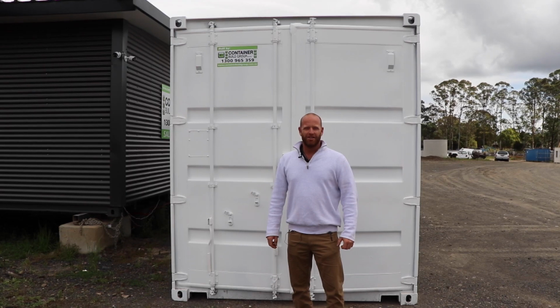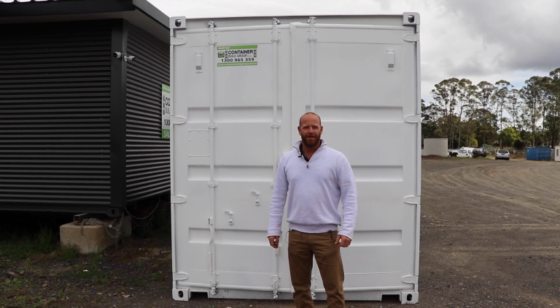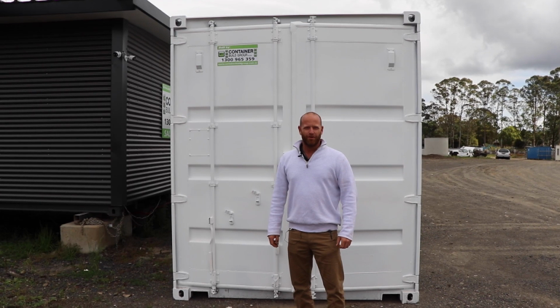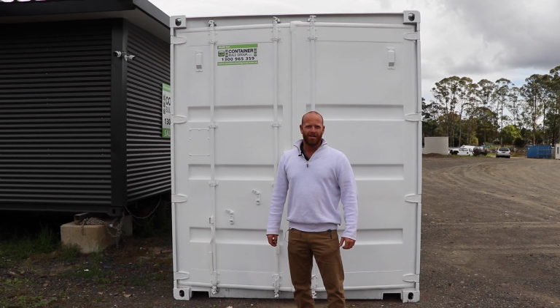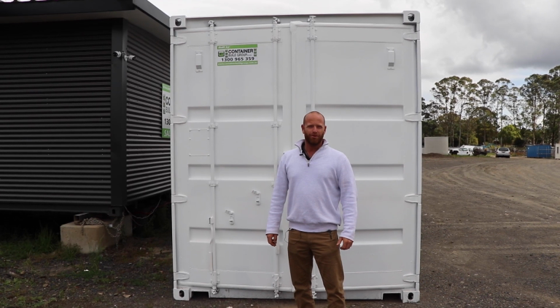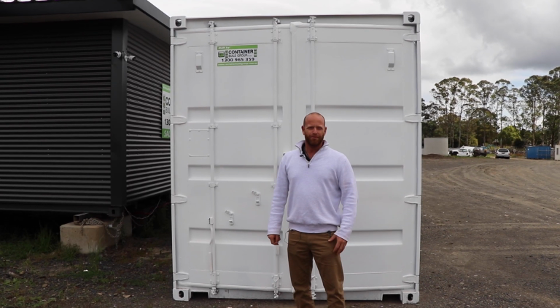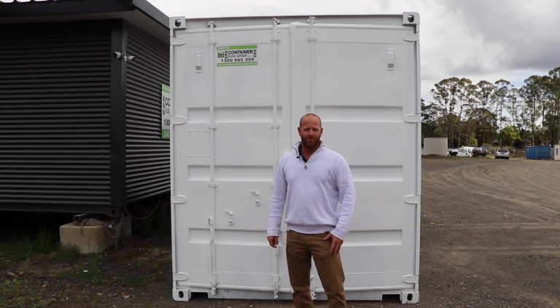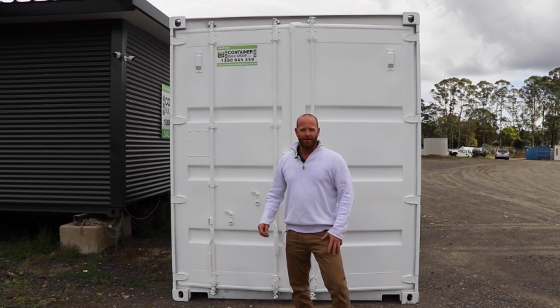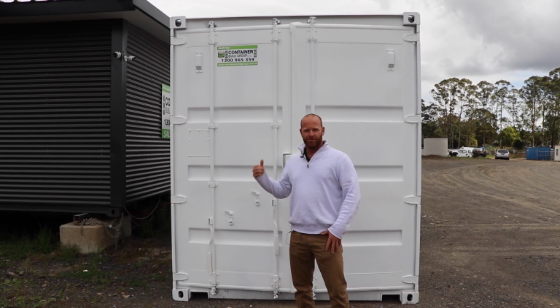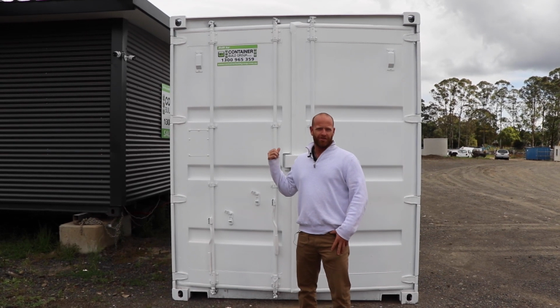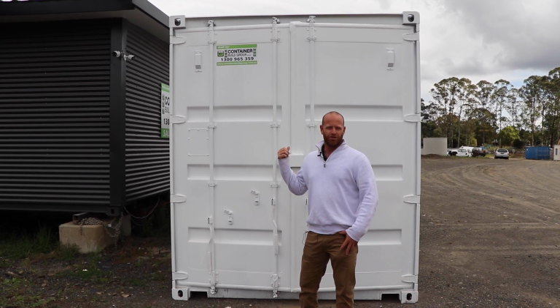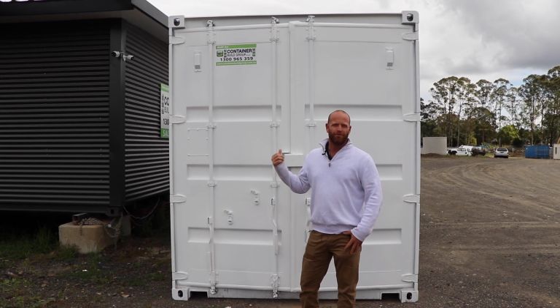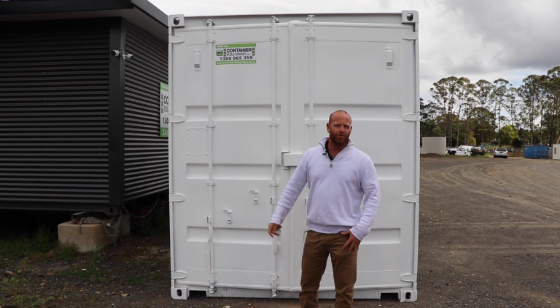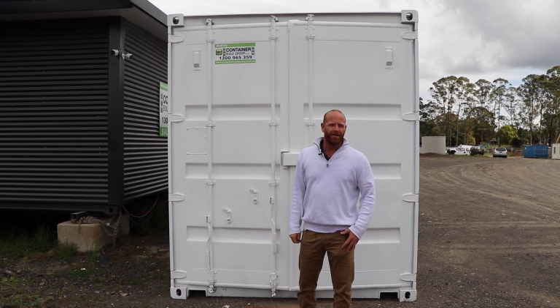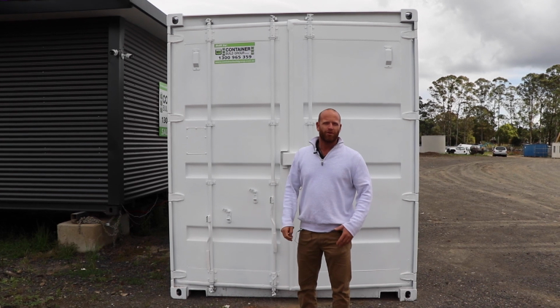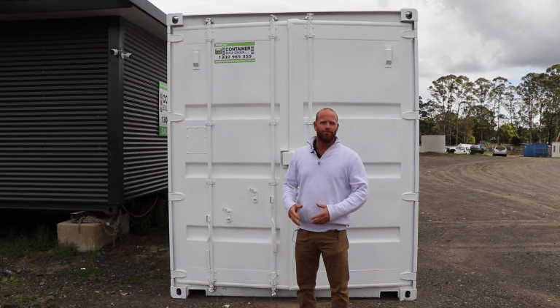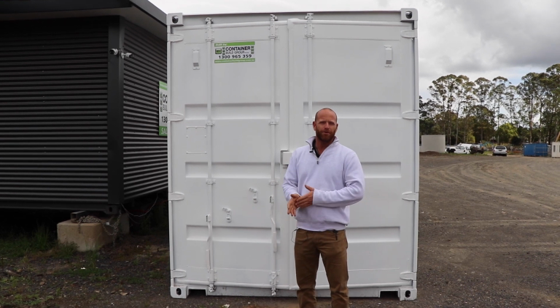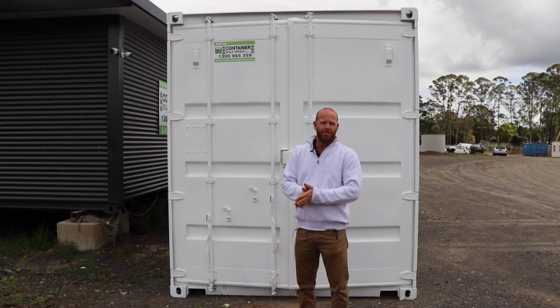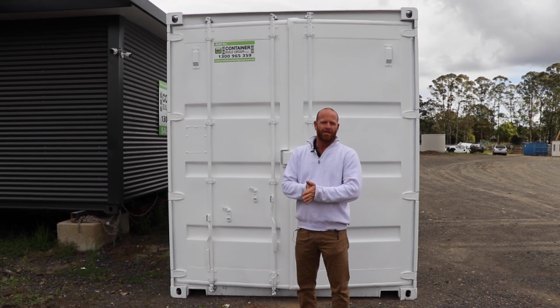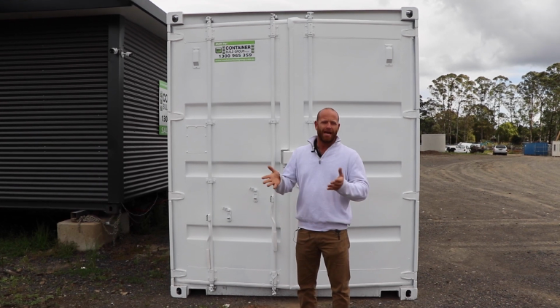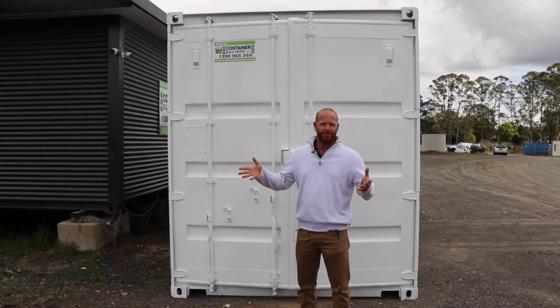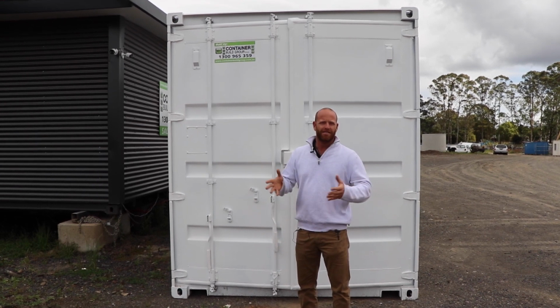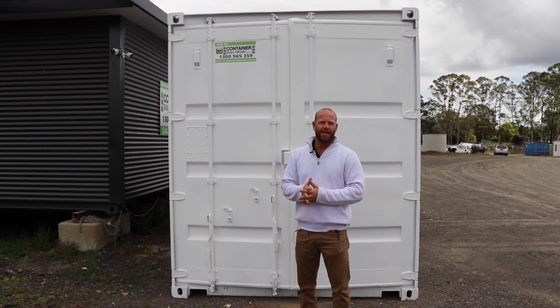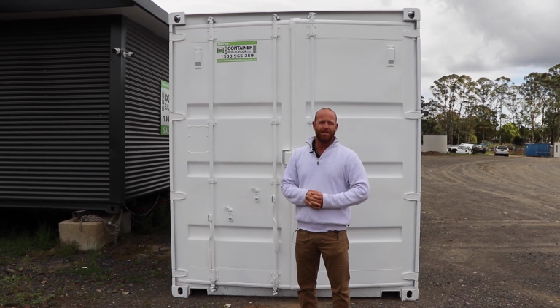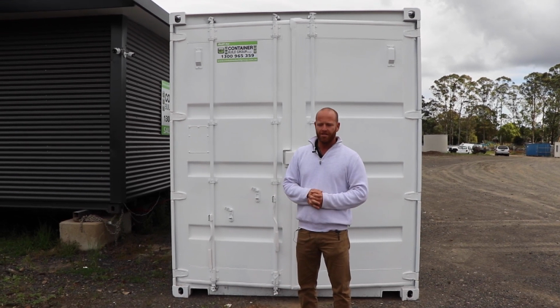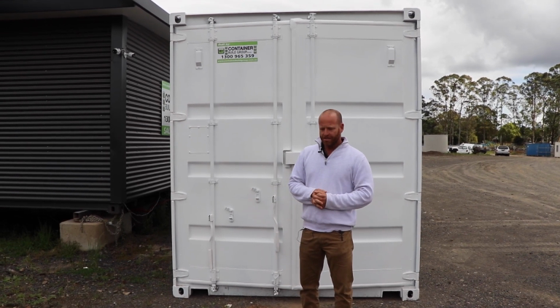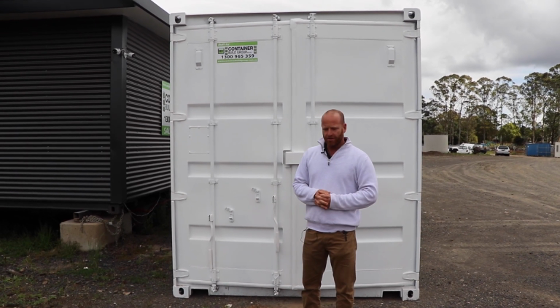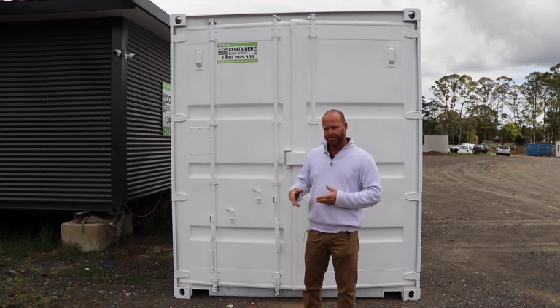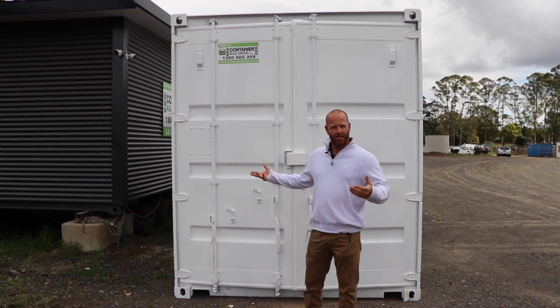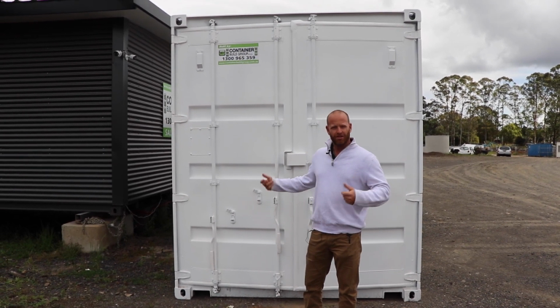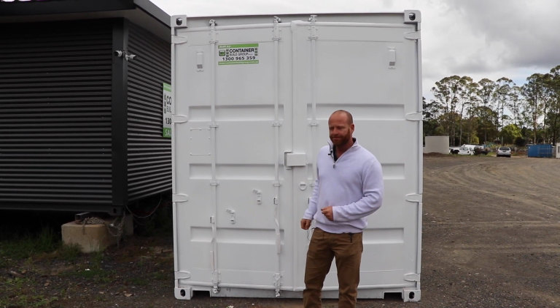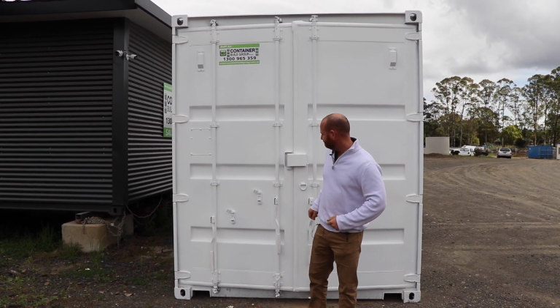G'day, Jamie here from Container Build Group. Today we've just finished a job for a concrete pug mill. It's like a lab, a little testing lab station. So let's take a look inside.